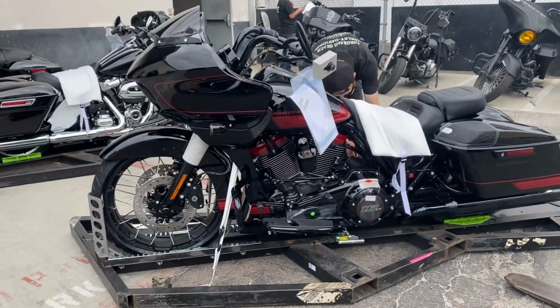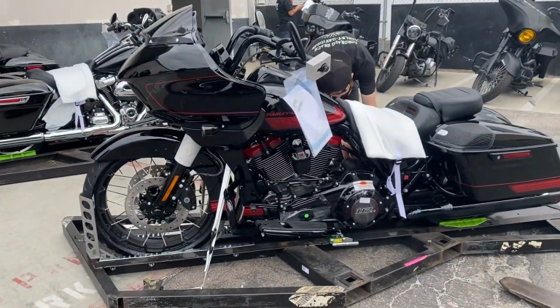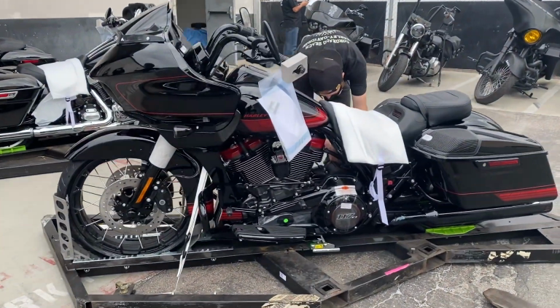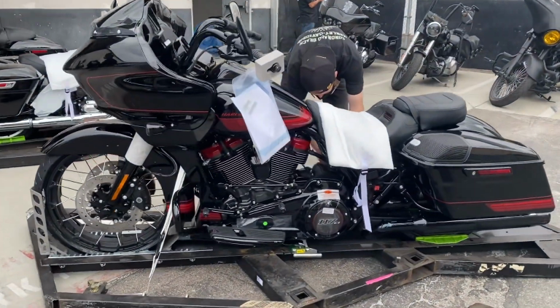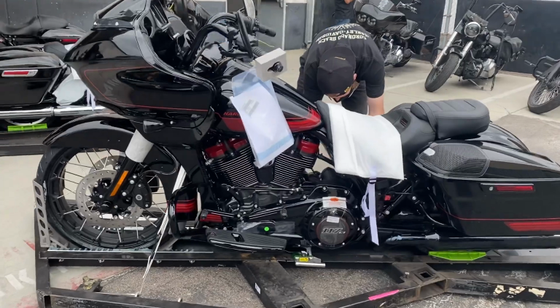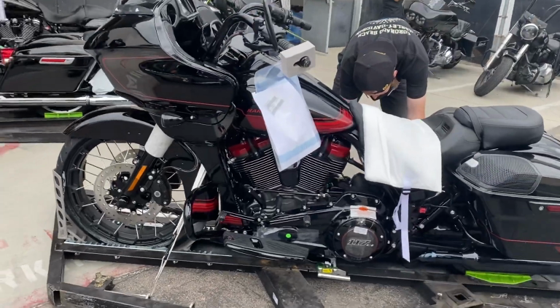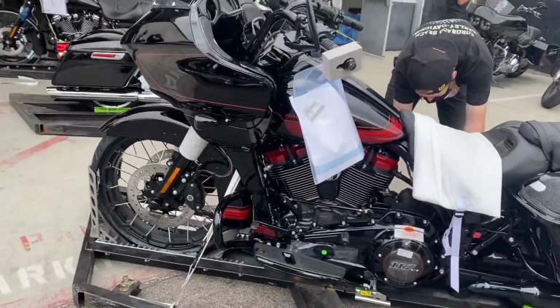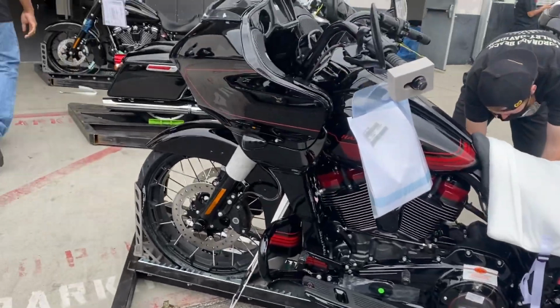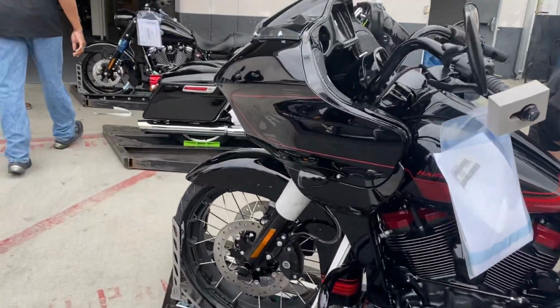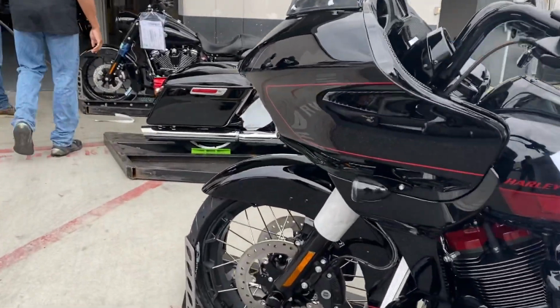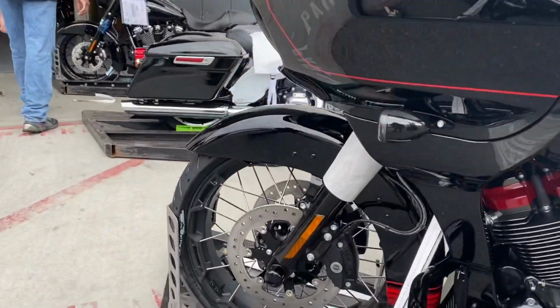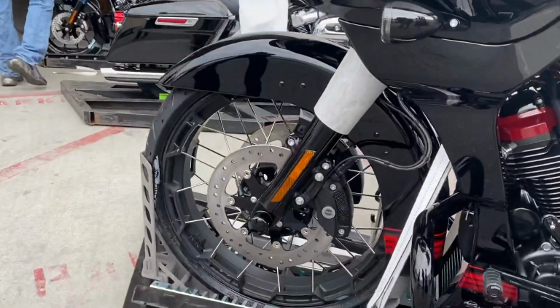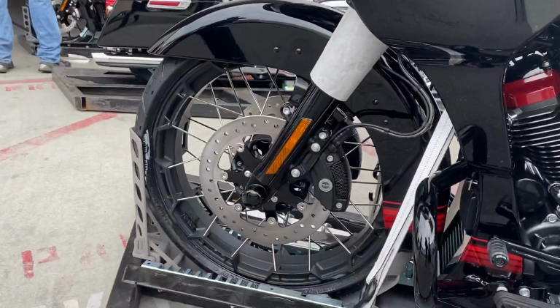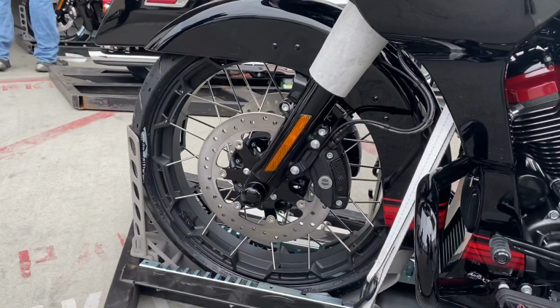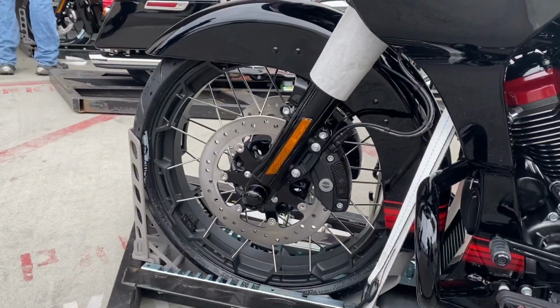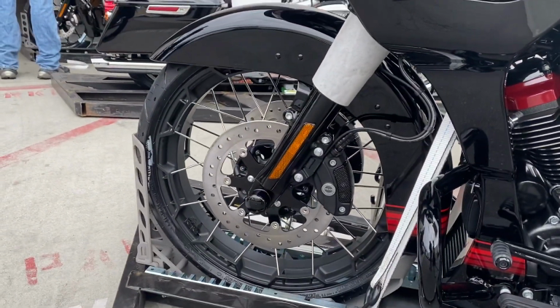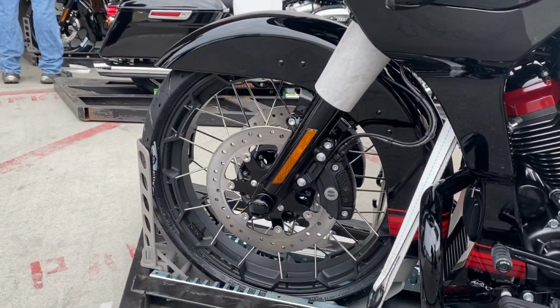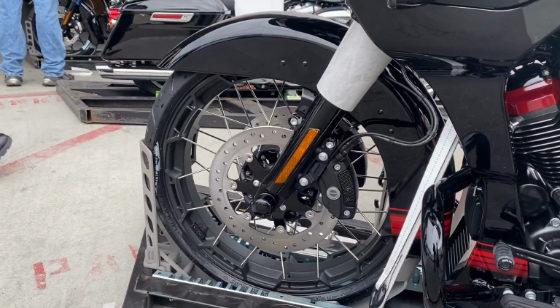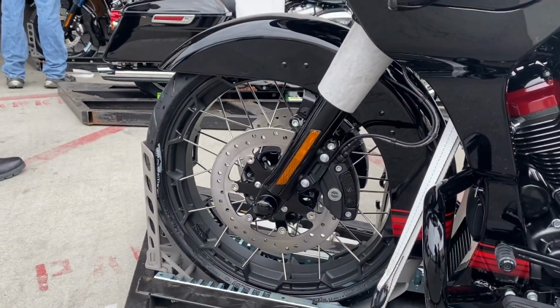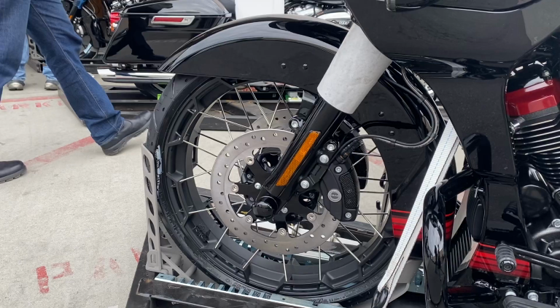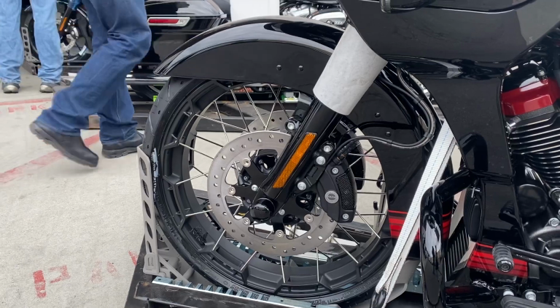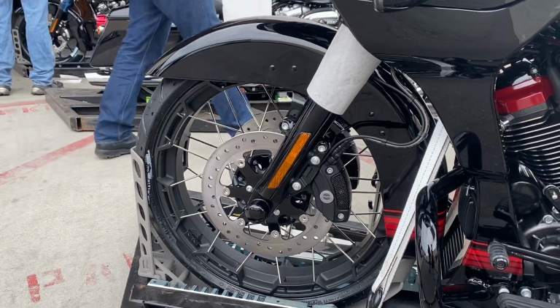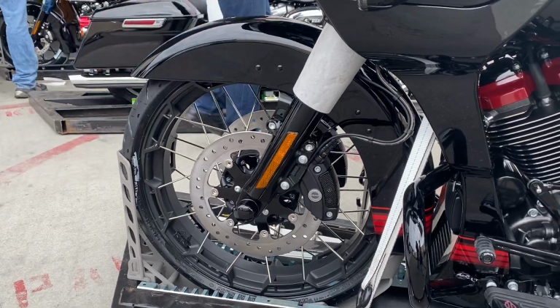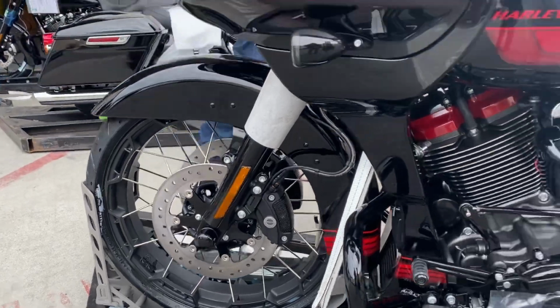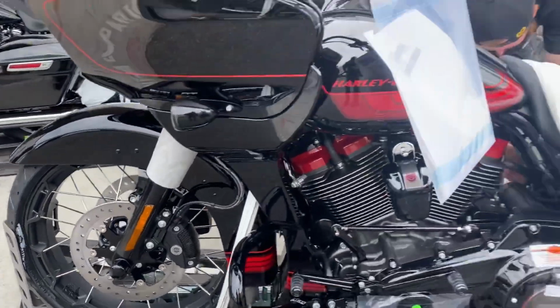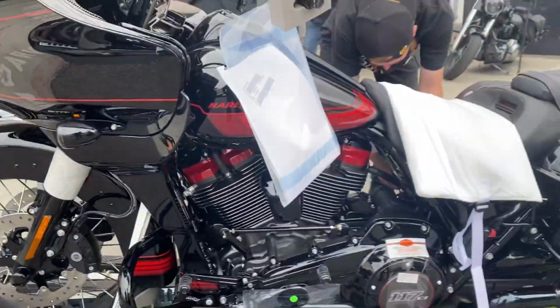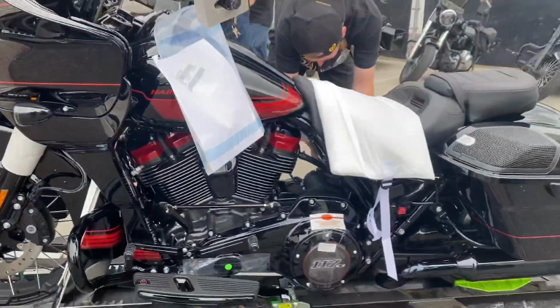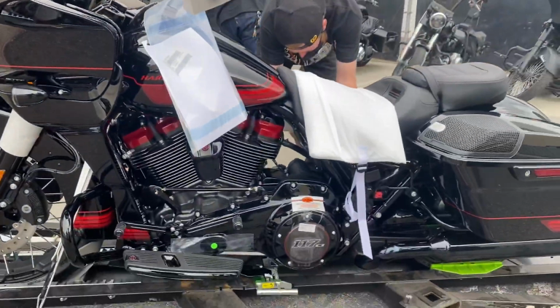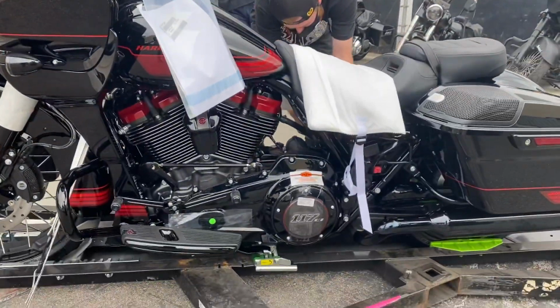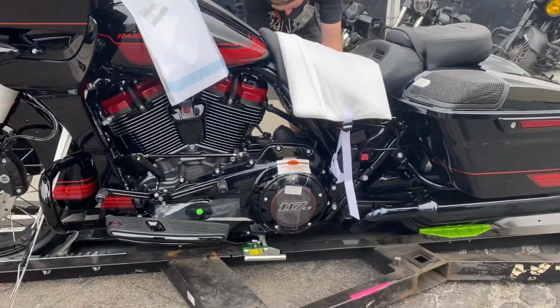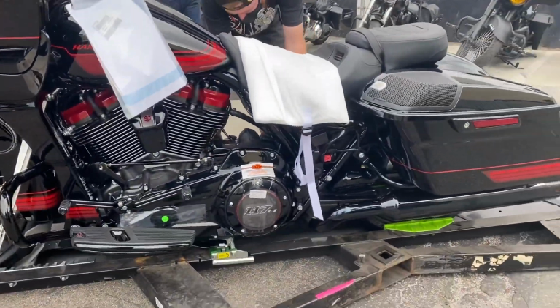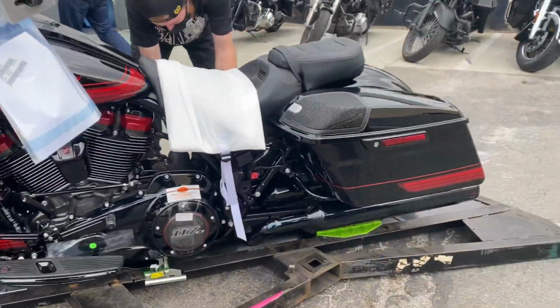That is a cool bike, man. It's got the same wheels as the sunset orange. 117 cubic inches.